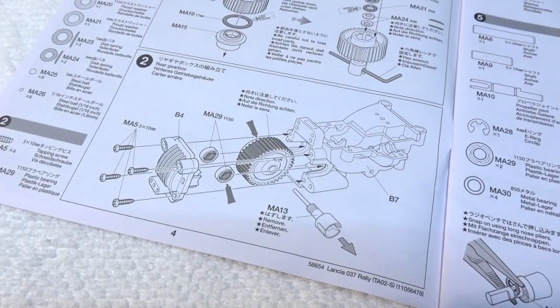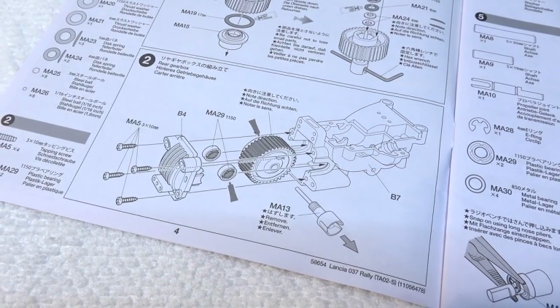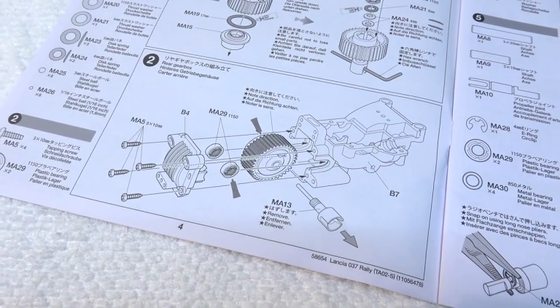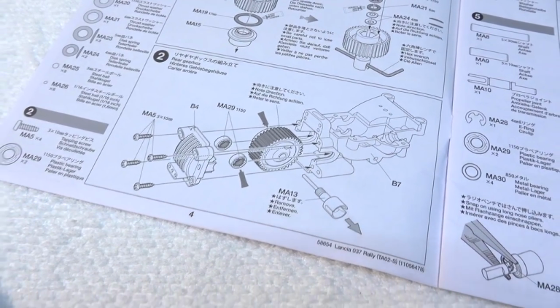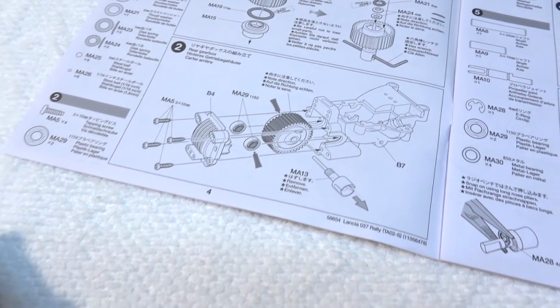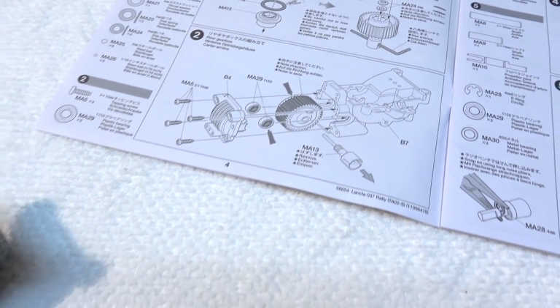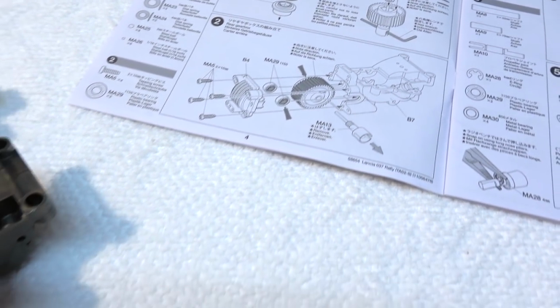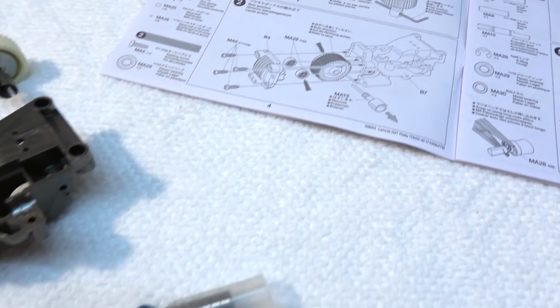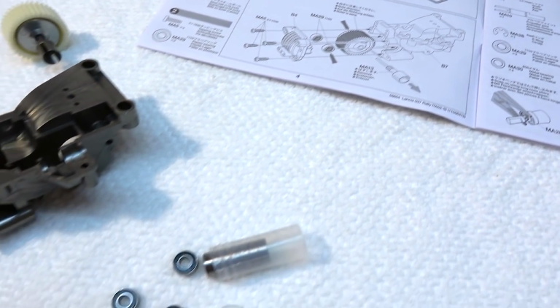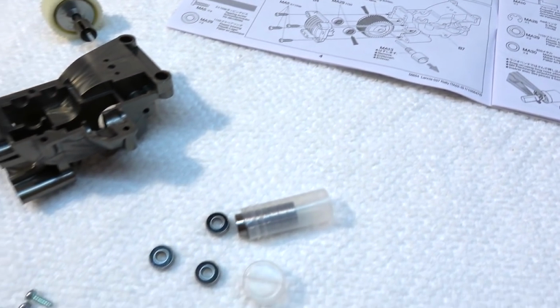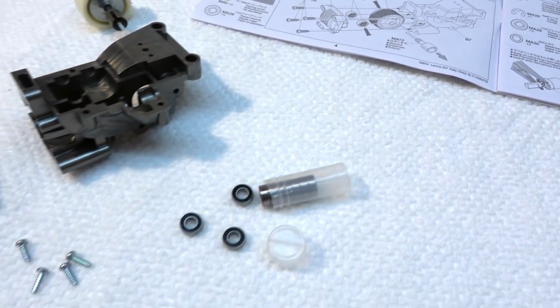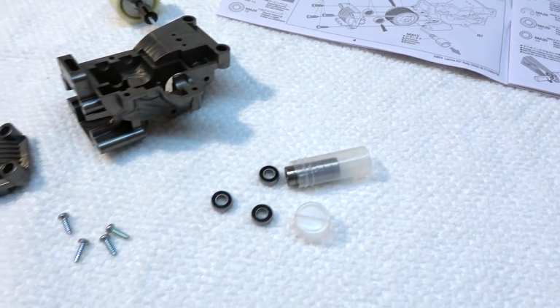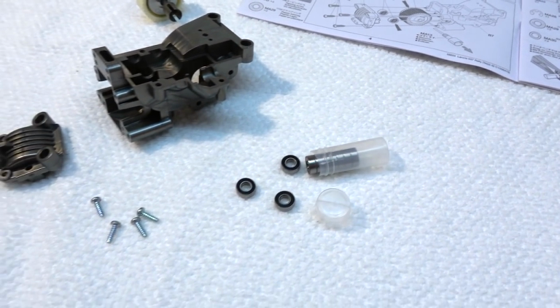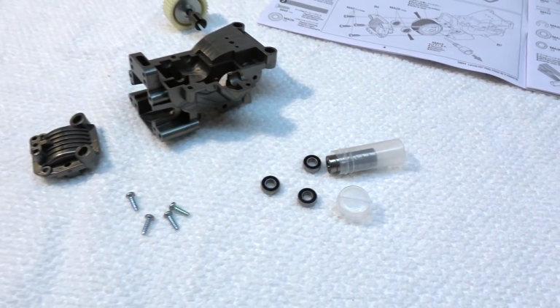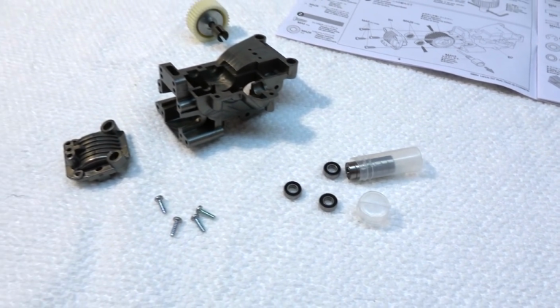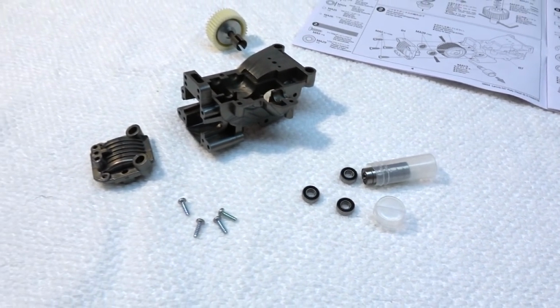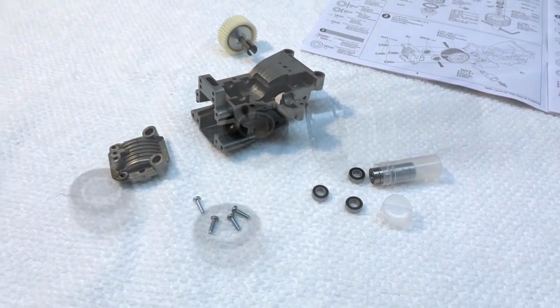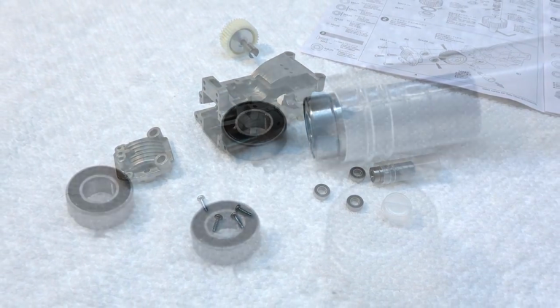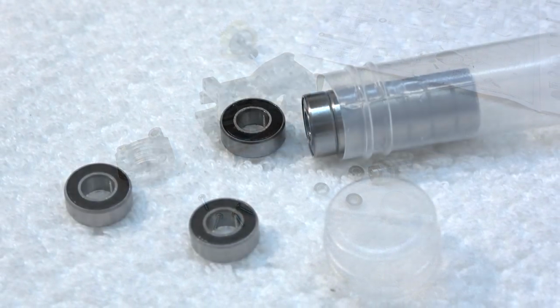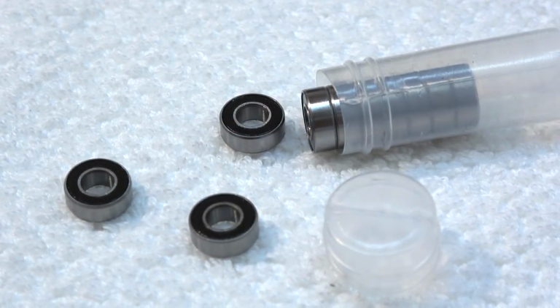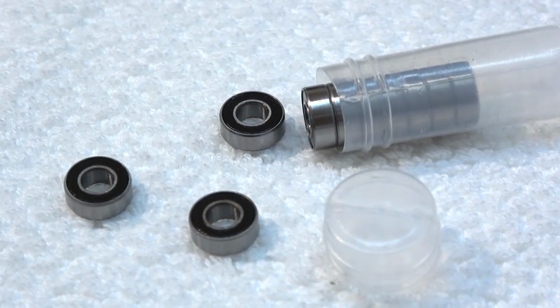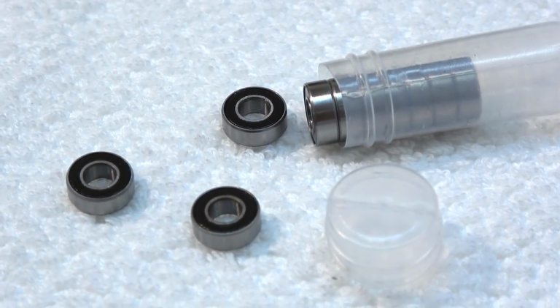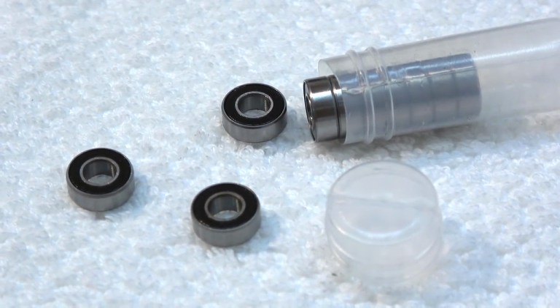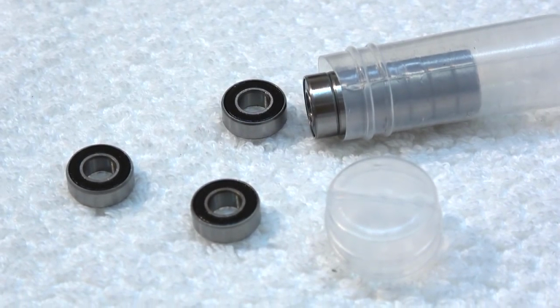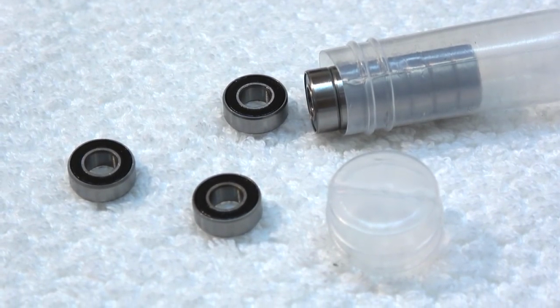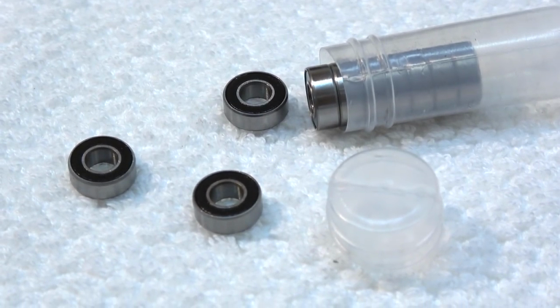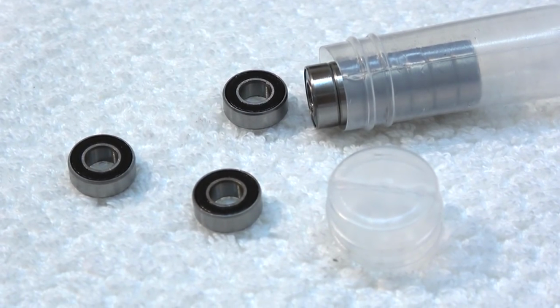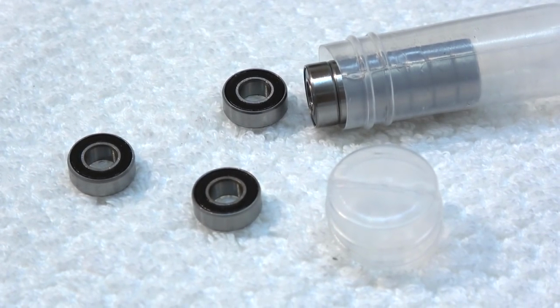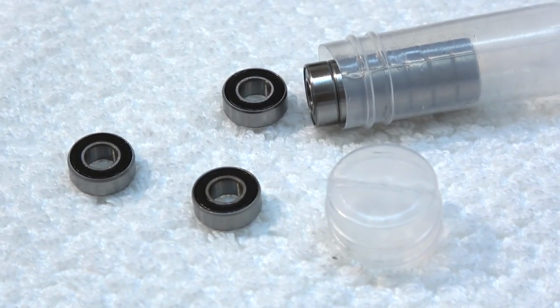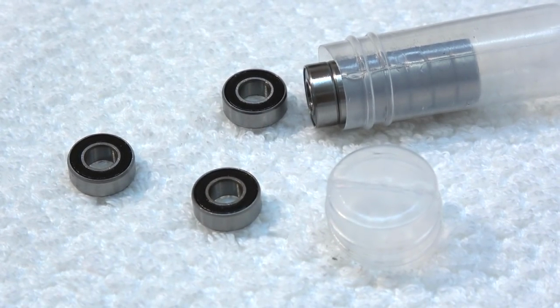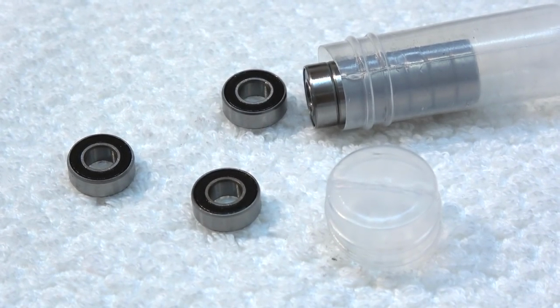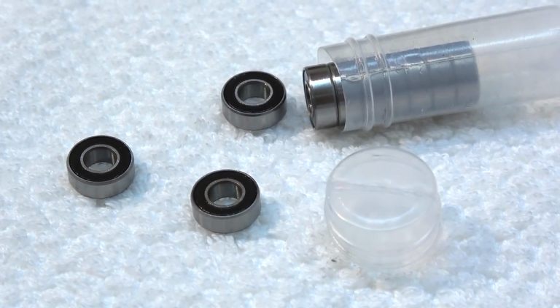Step 2 is the installation of the ball diff in the rear gearbox. Instead of the included bushings, I use ball bearings.